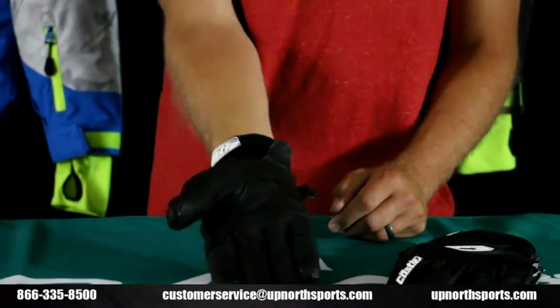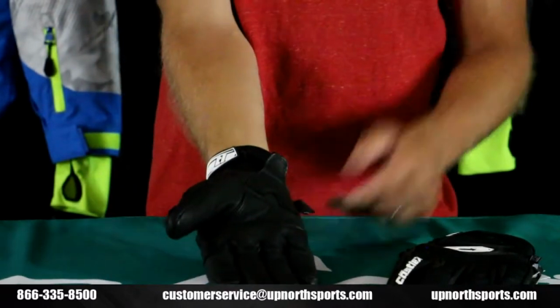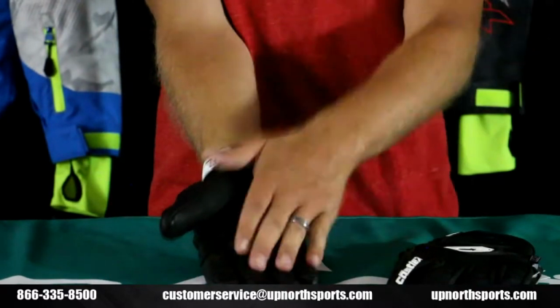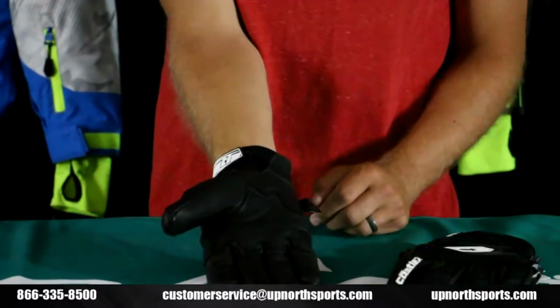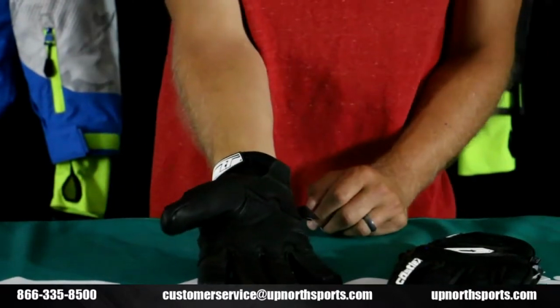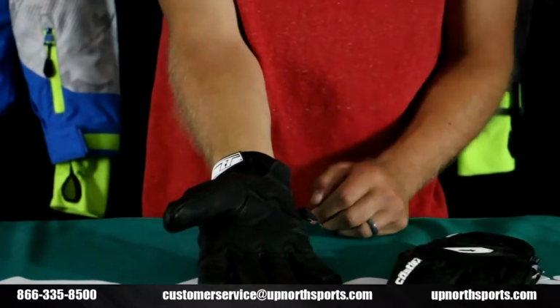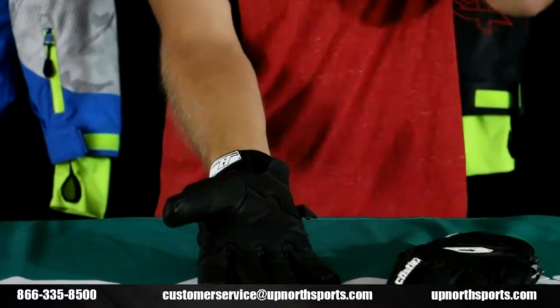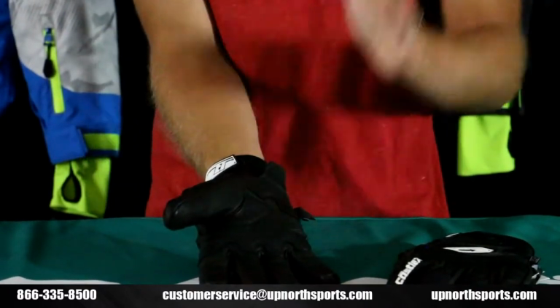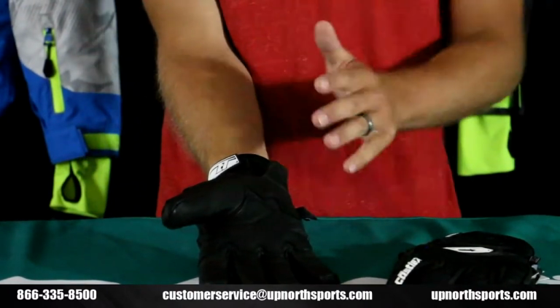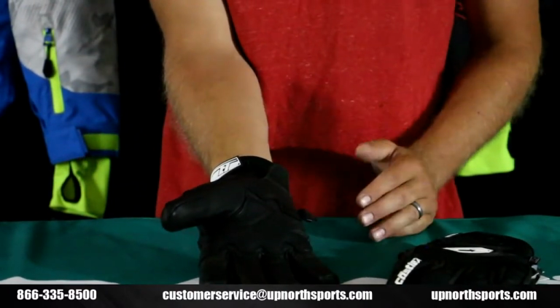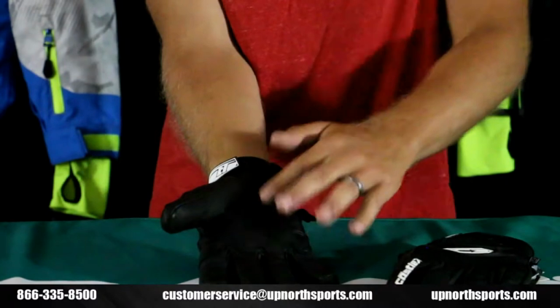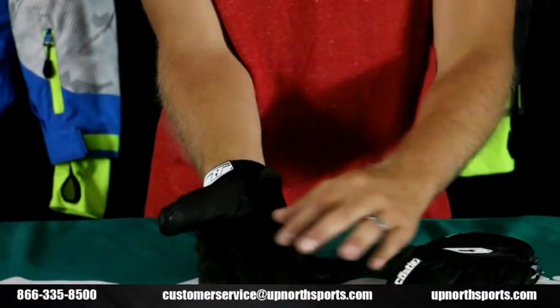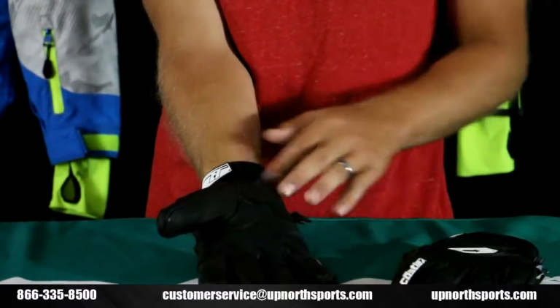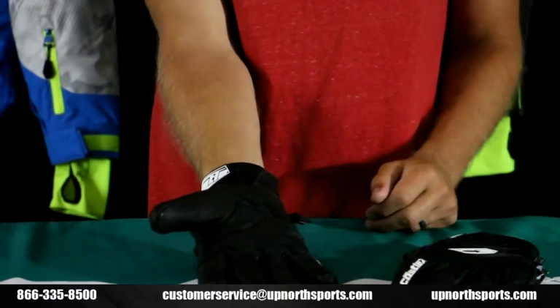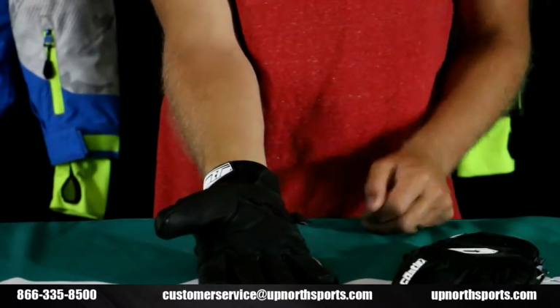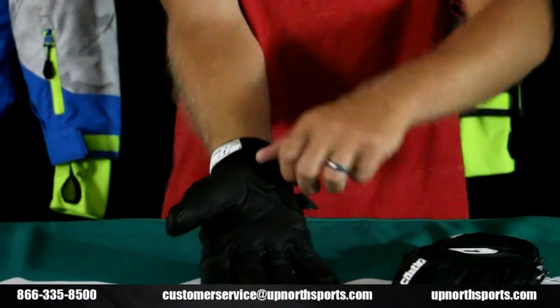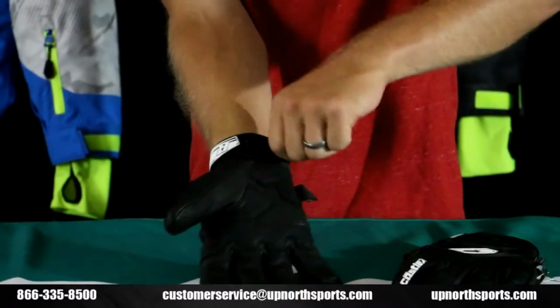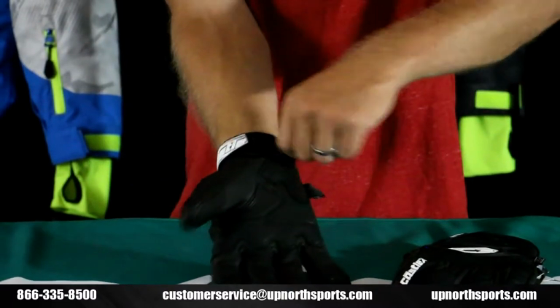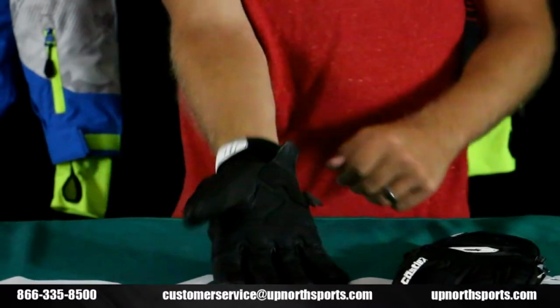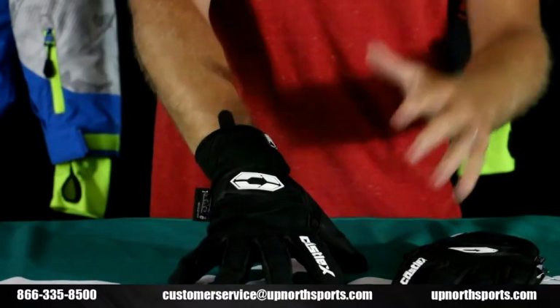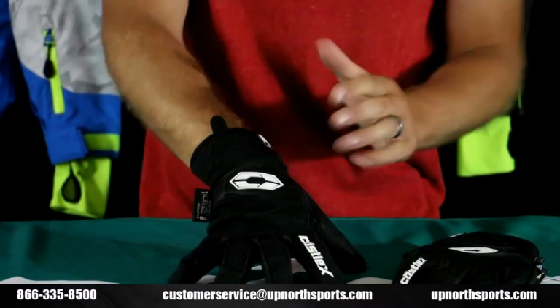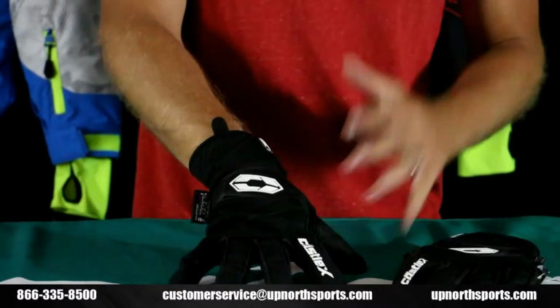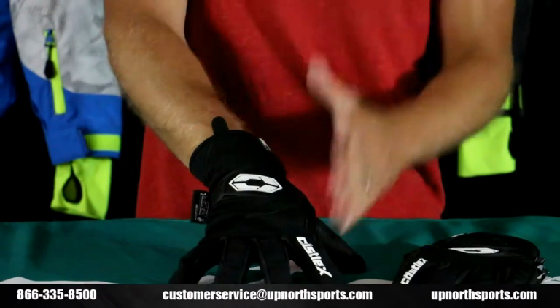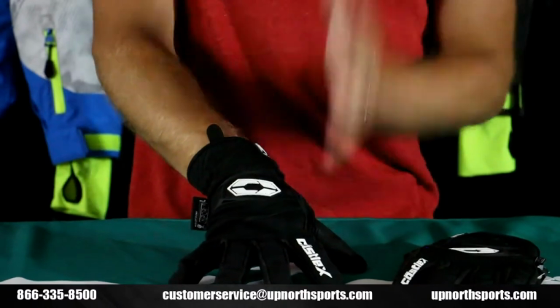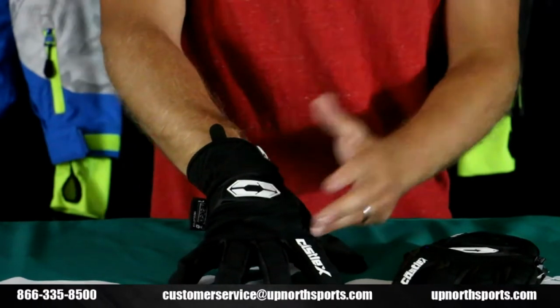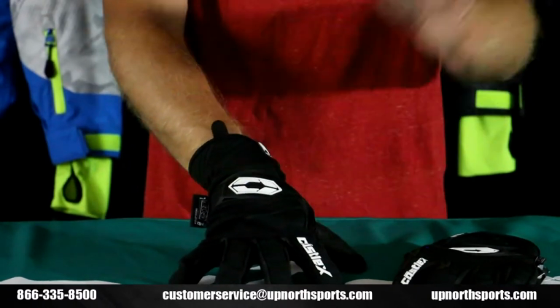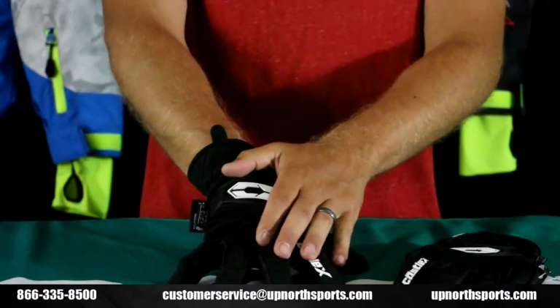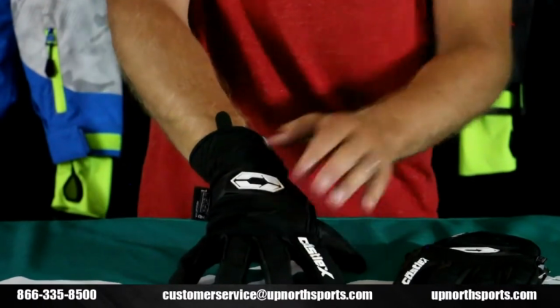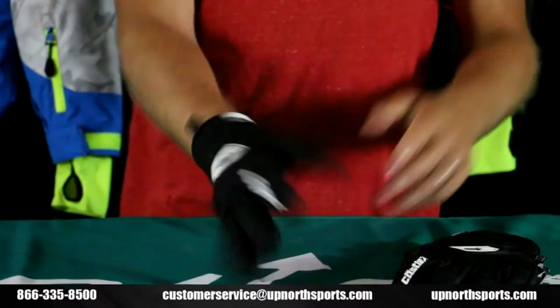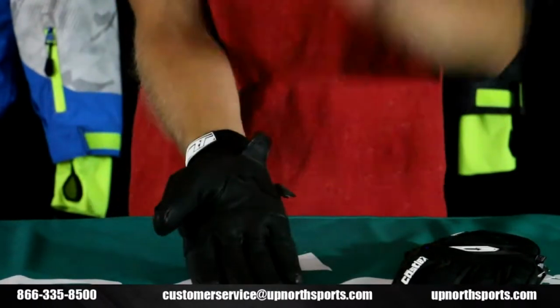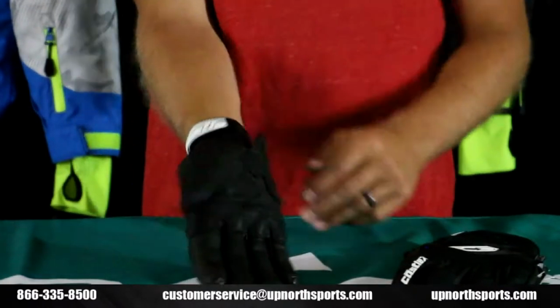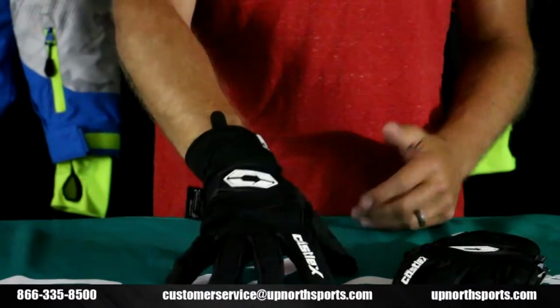Turning it over, 70 grams of insulation on the palm. Beautiful leather palm on this, with reinforced areas in the high abrasion areas and a nice pull-on tab. It's got a hypora membrane — windproof and waterproof. Again, 80 grams of insulation on the back of the hand, 70 on the palm.